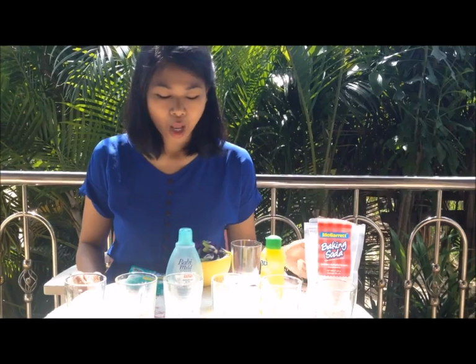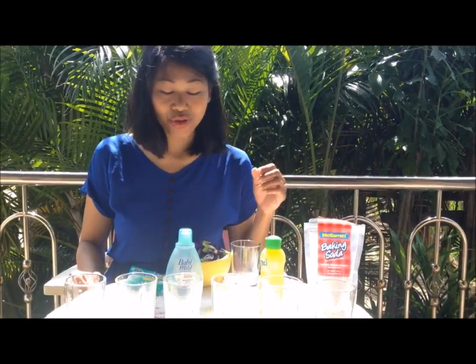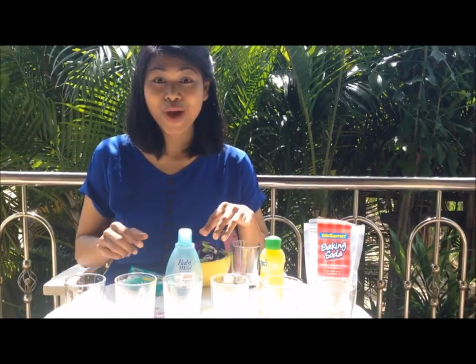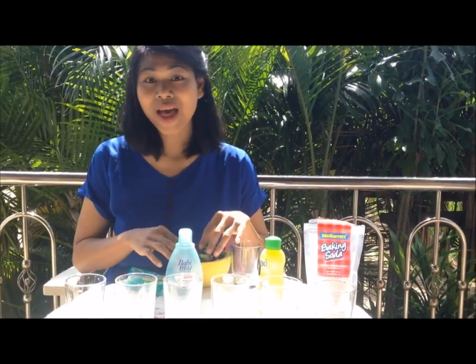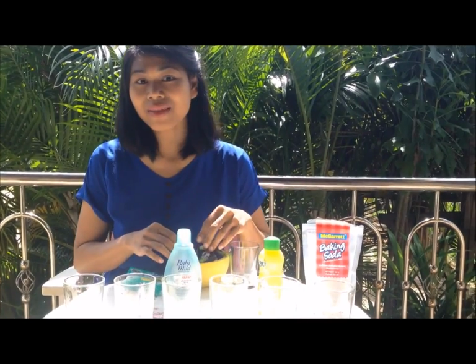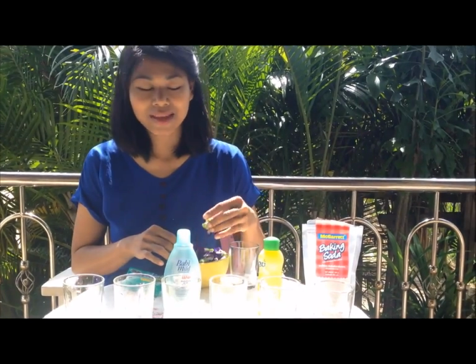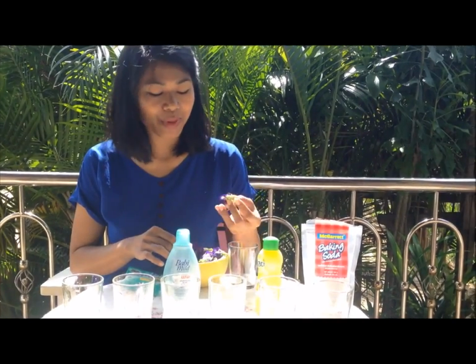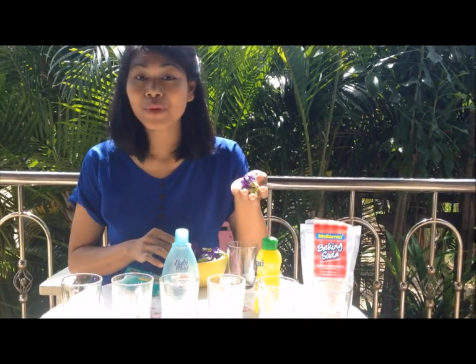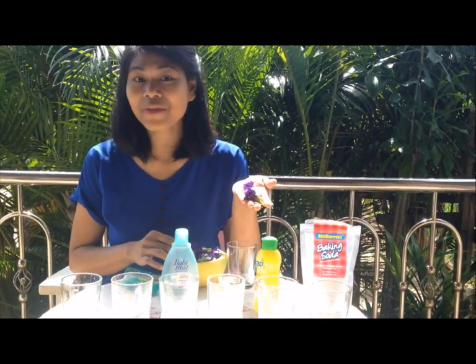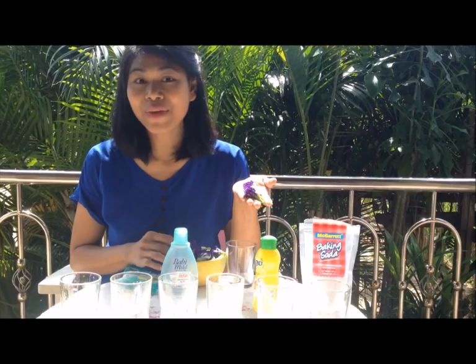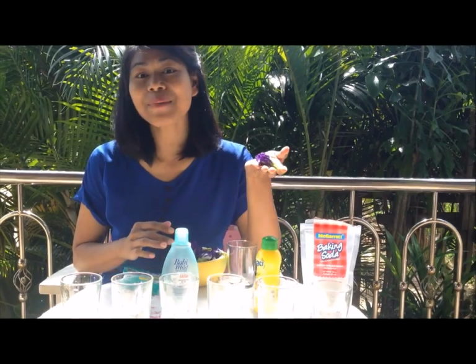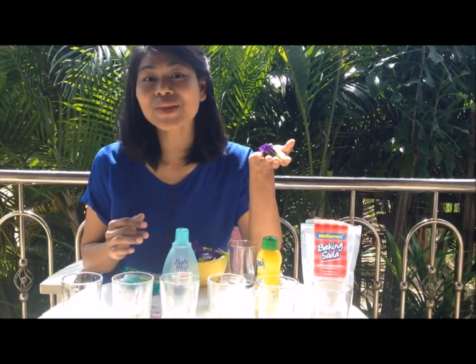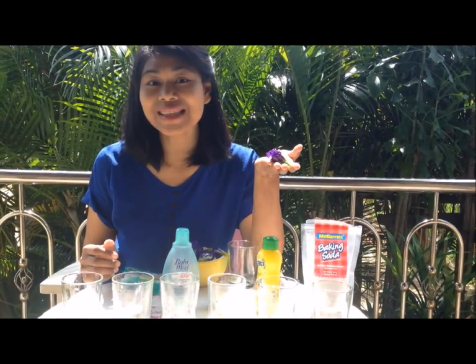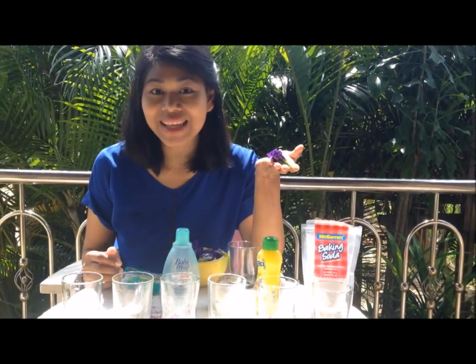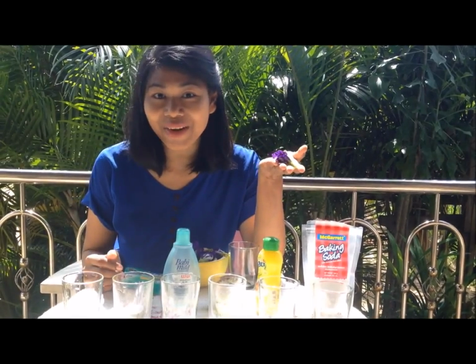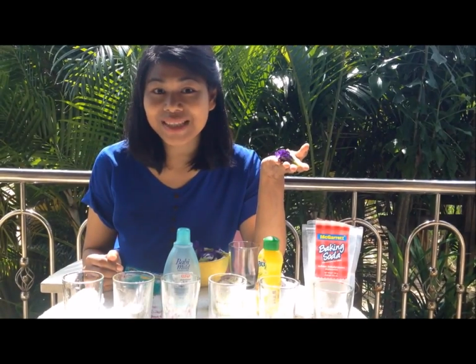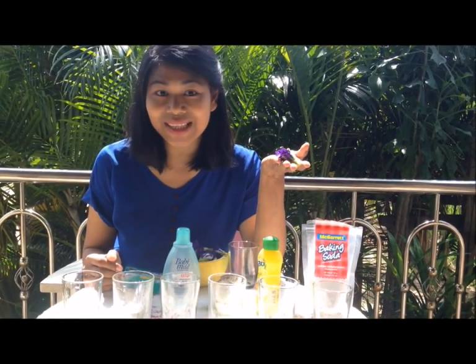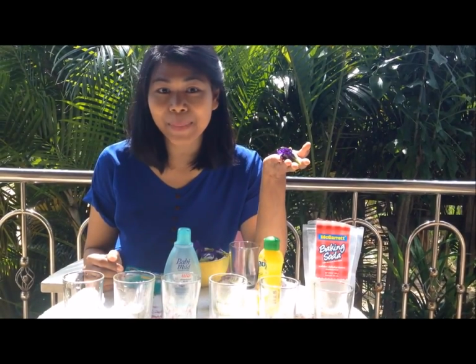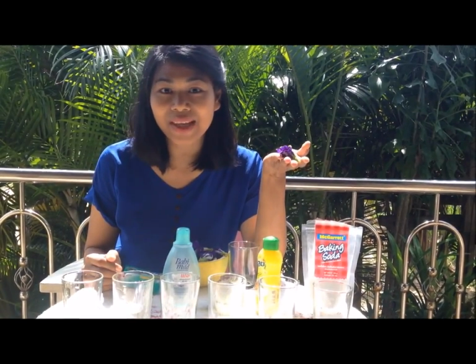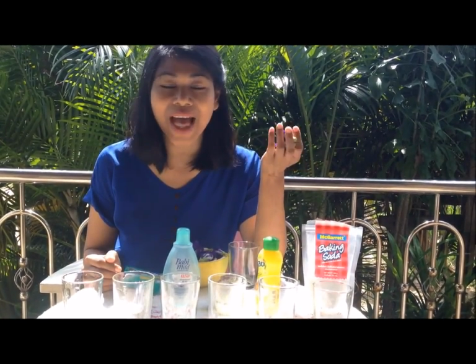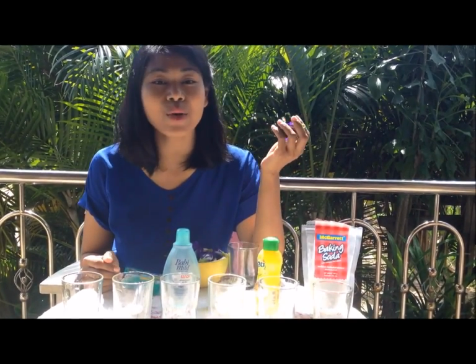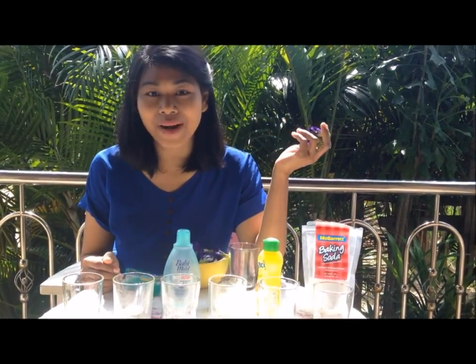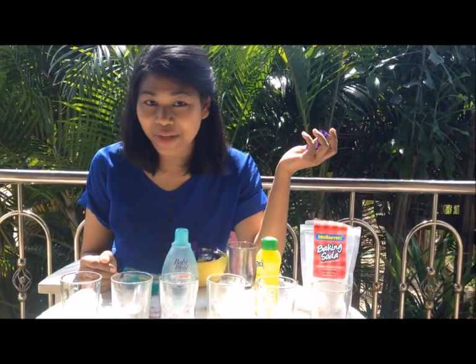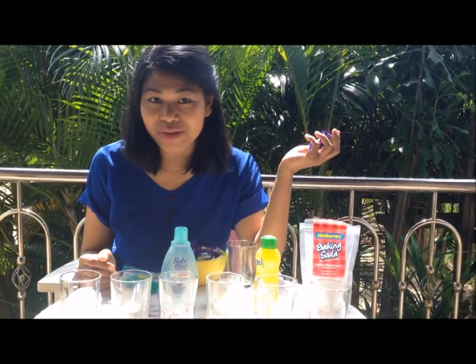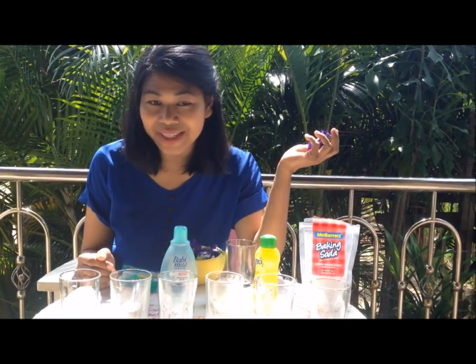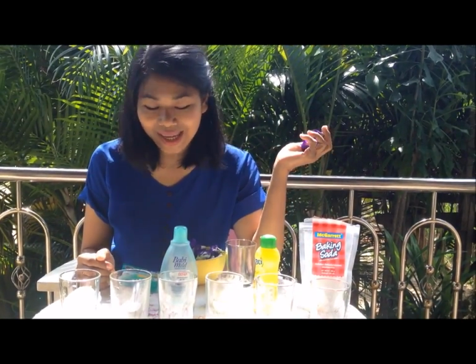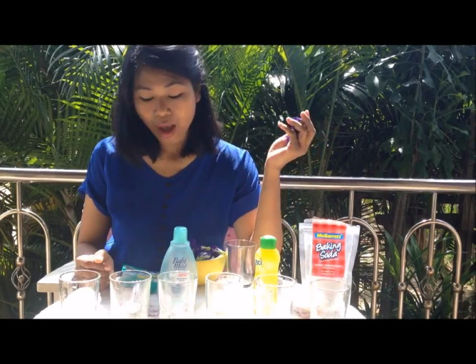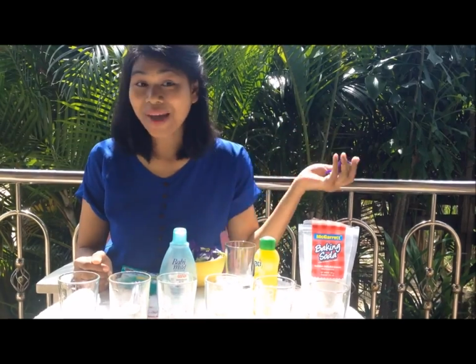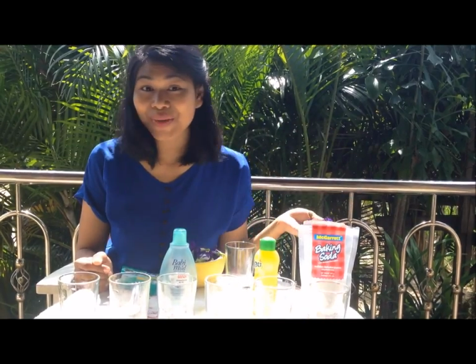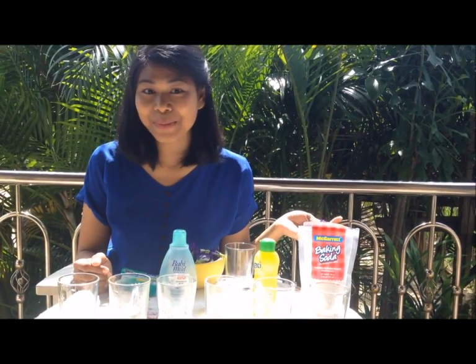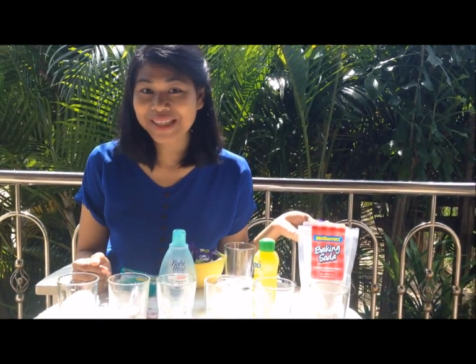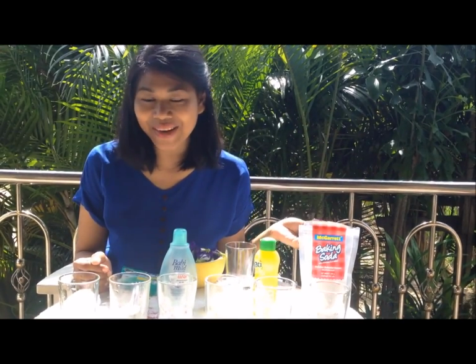Do you know that this beautiful little flower can be used as an indicator to test the pH of the household products that you use every day? Why not do the experiment together?